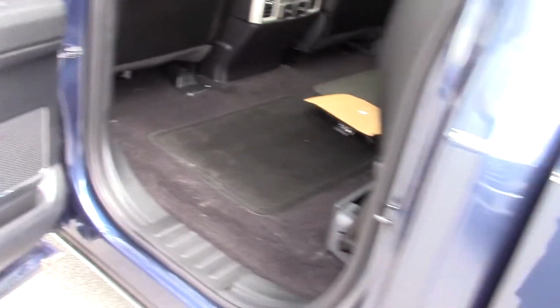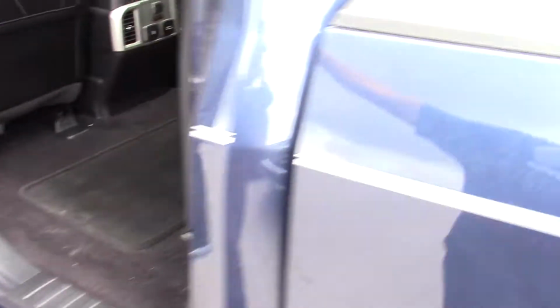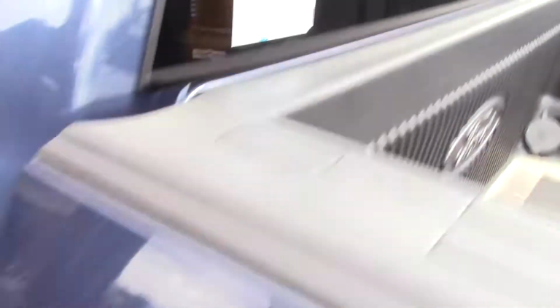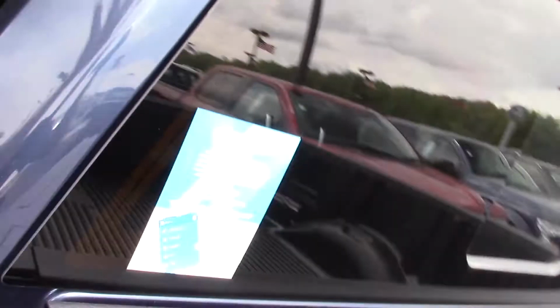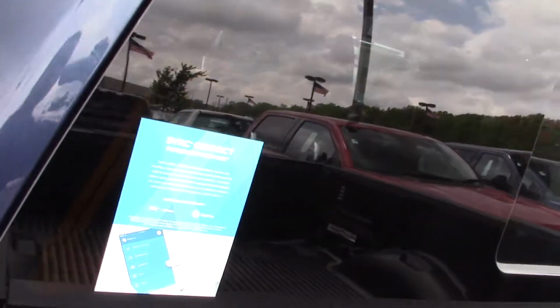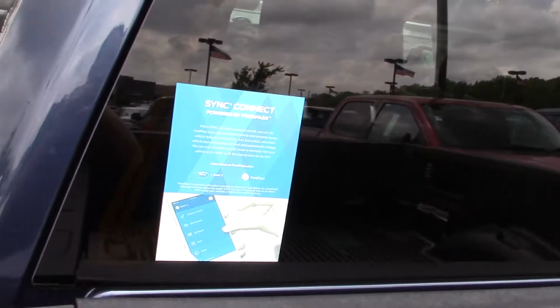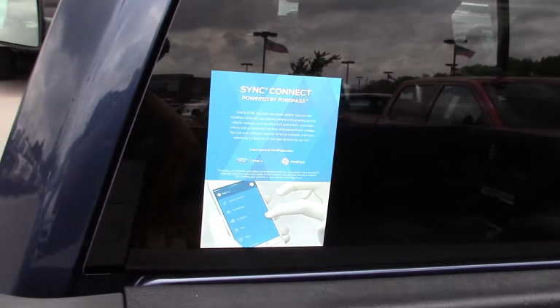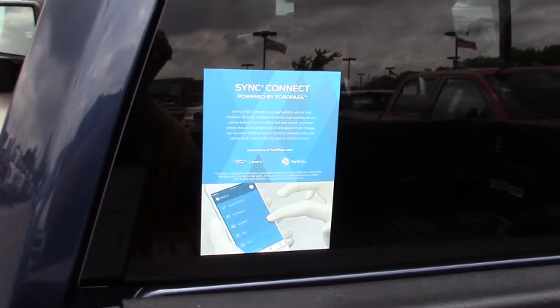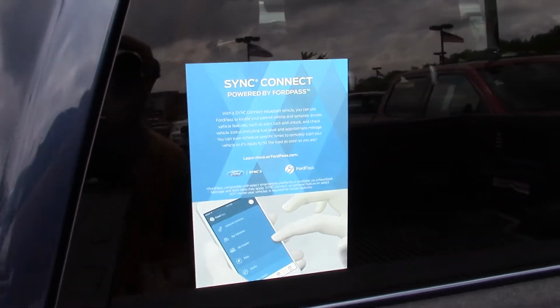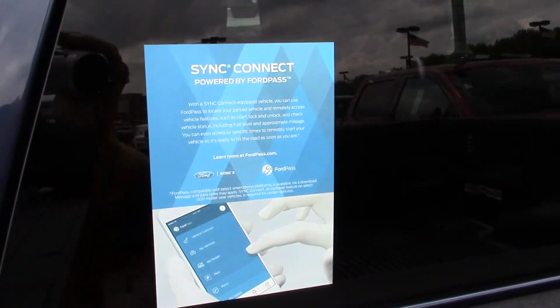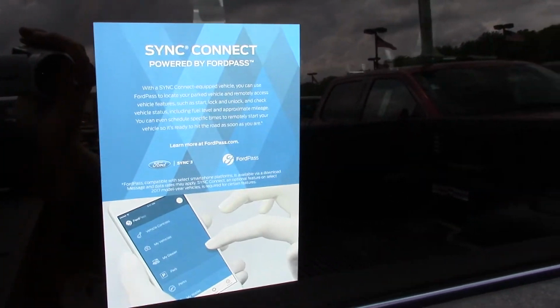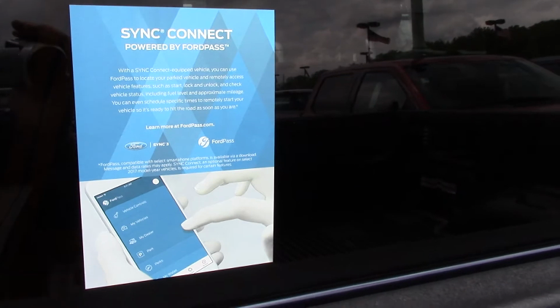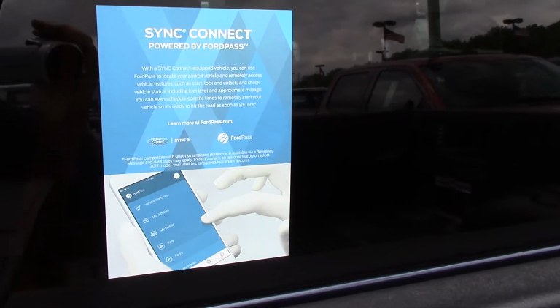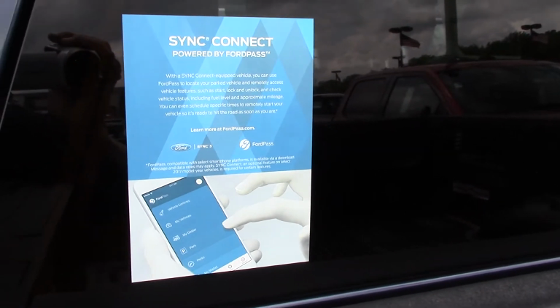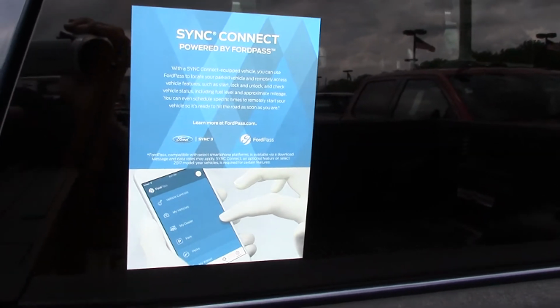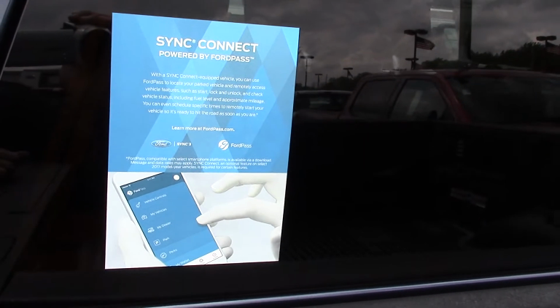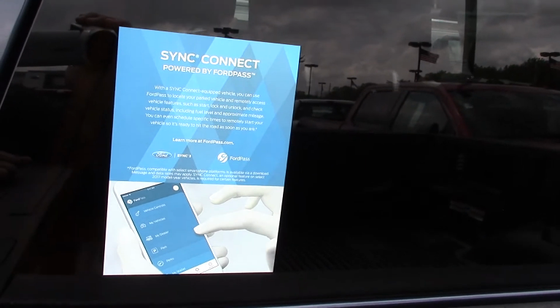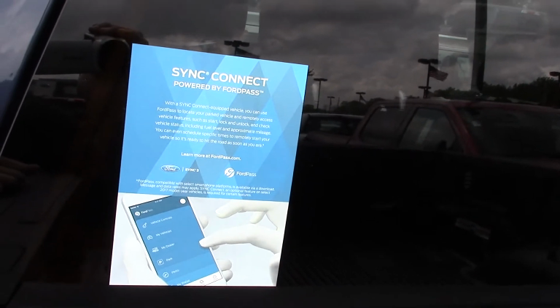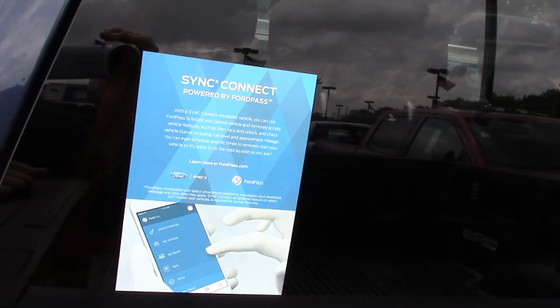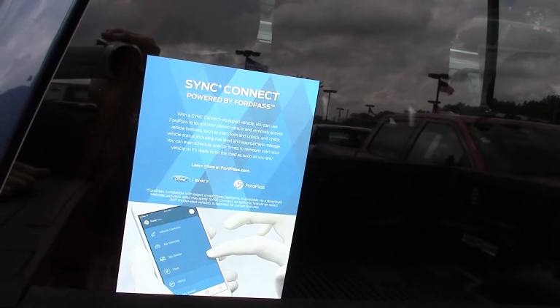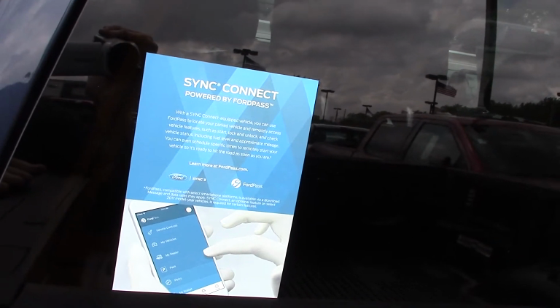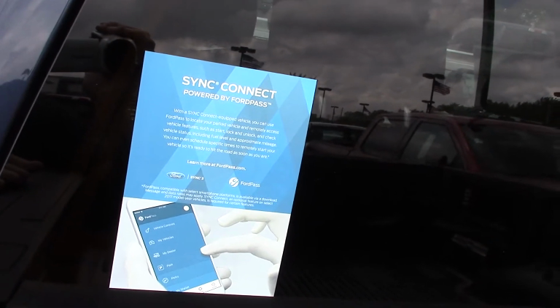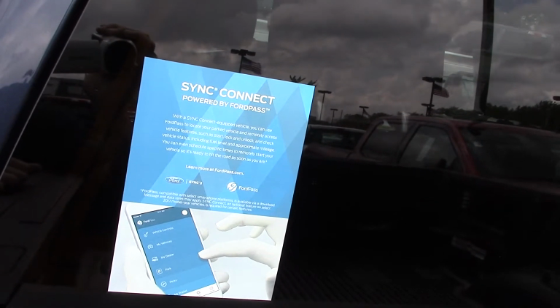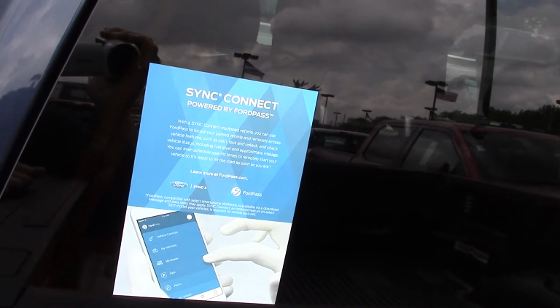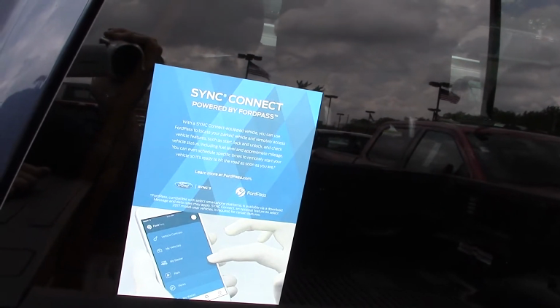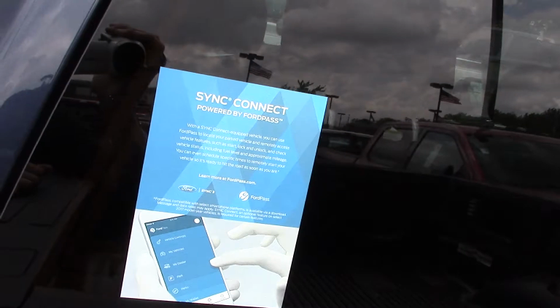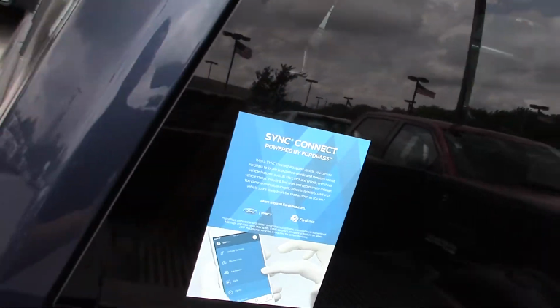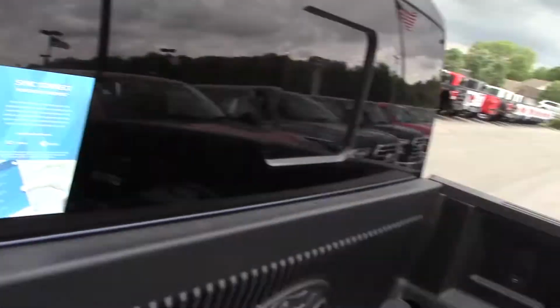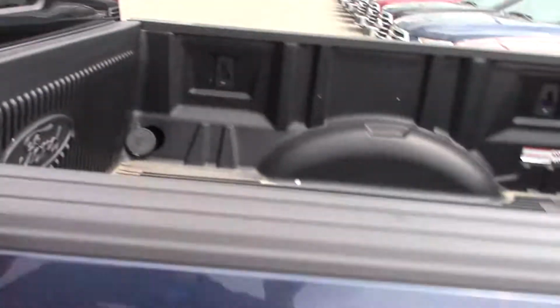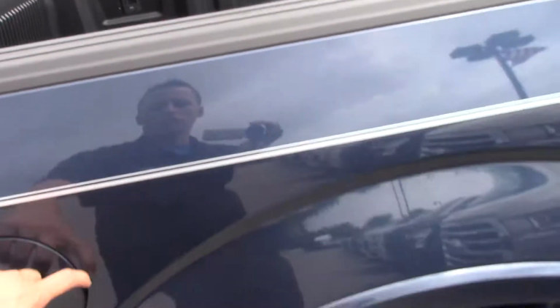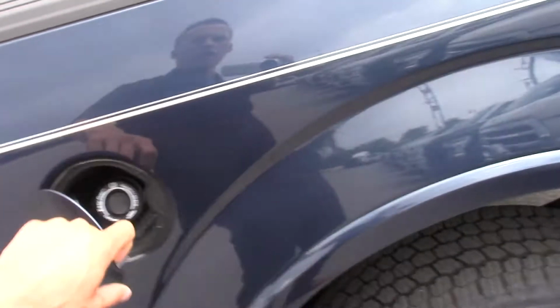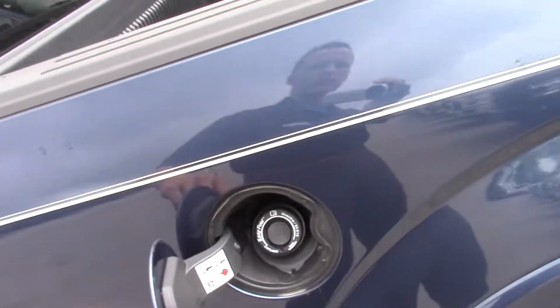My Ford Pass powered by Sync Connect — what that means is you can remotely start your vehicle from your phone as long as you have internet access.